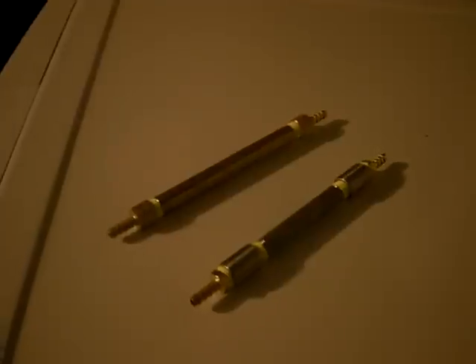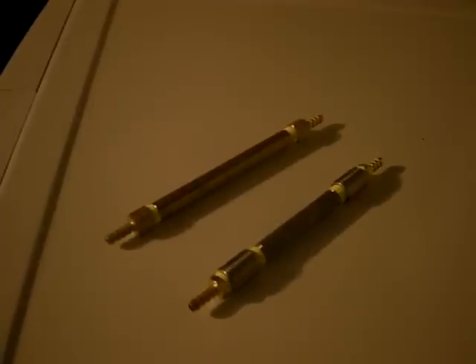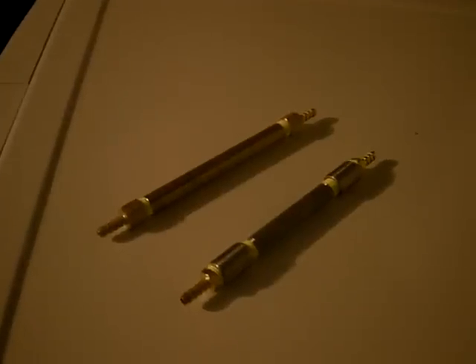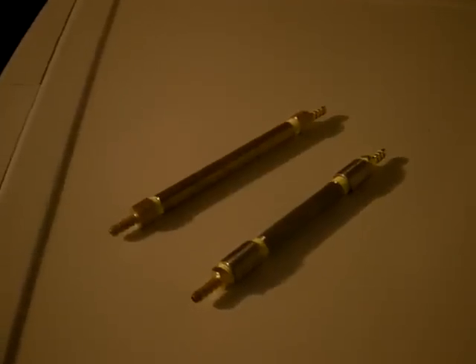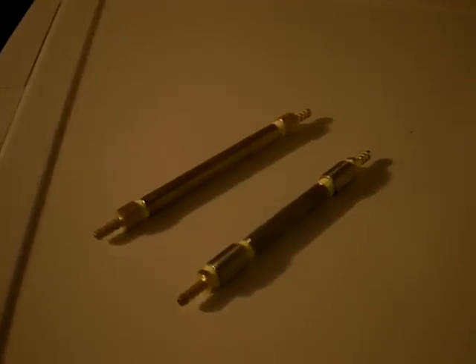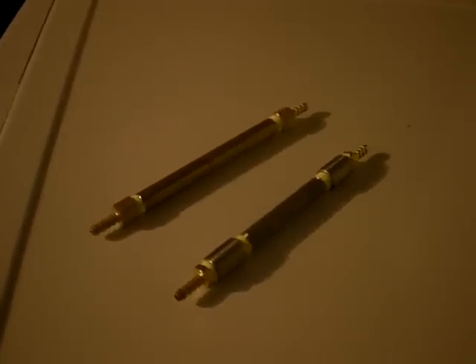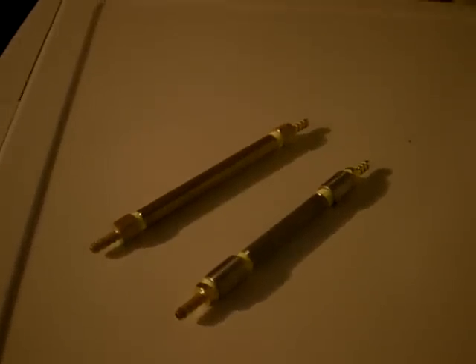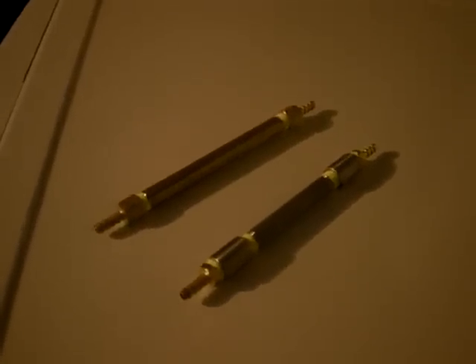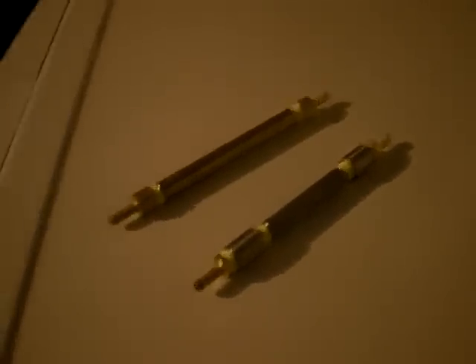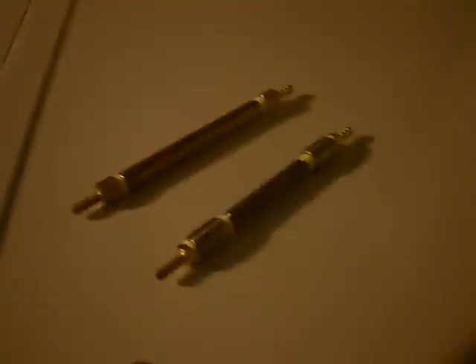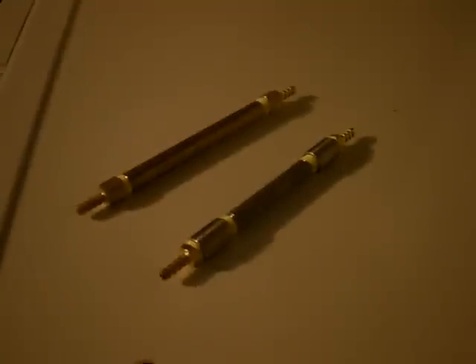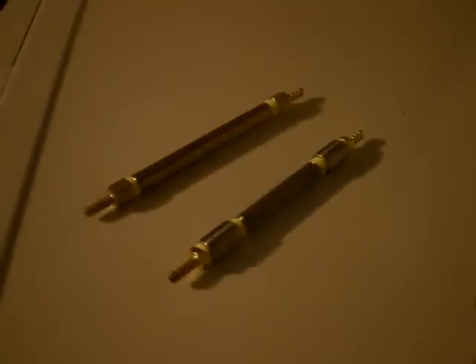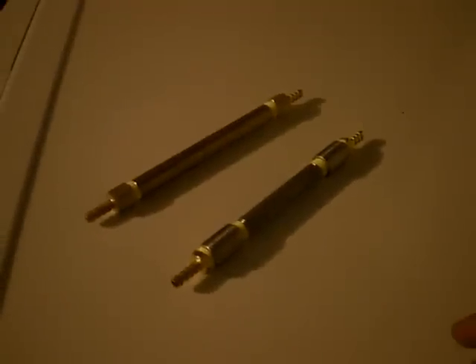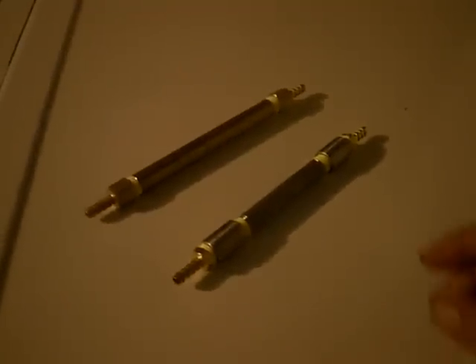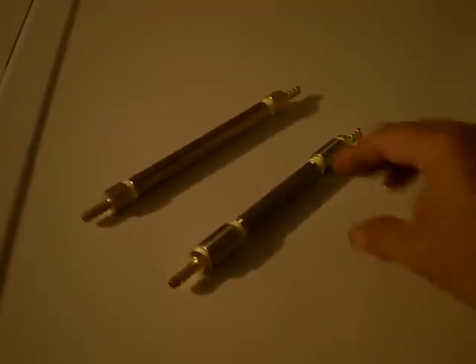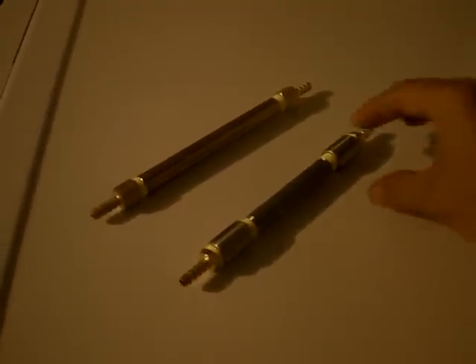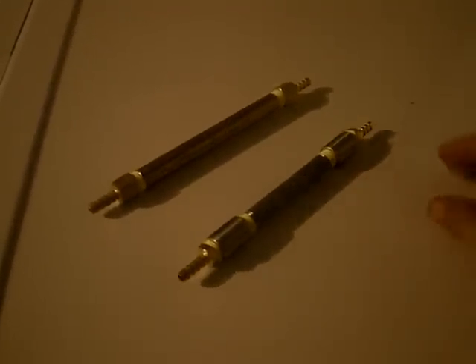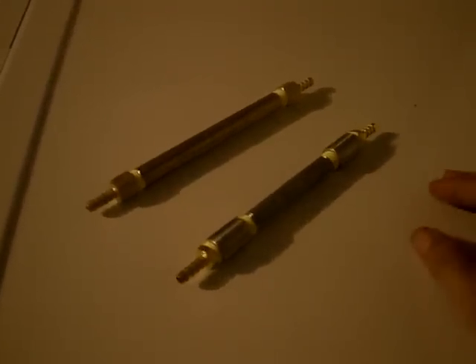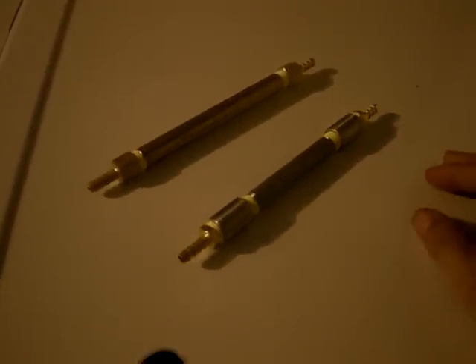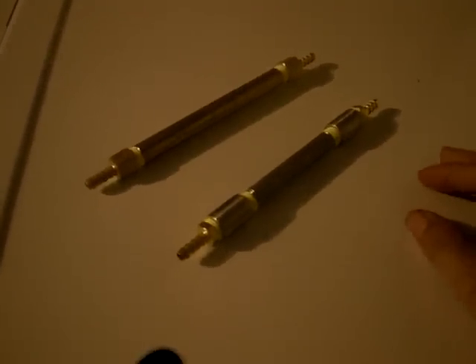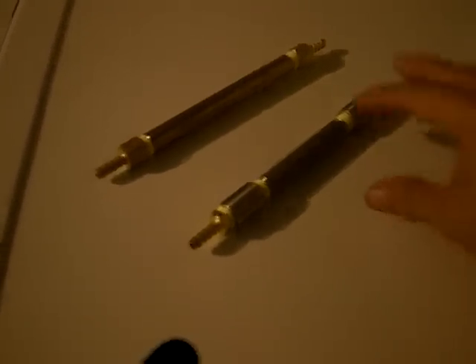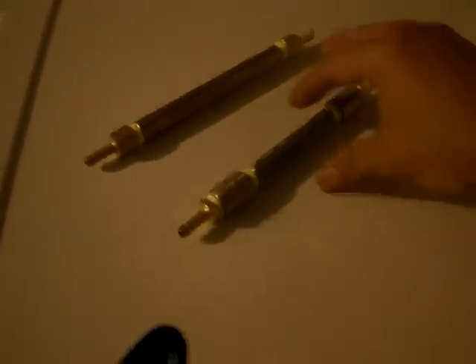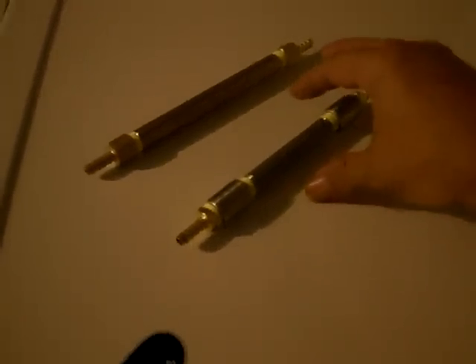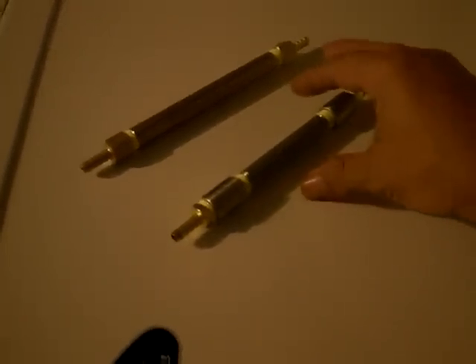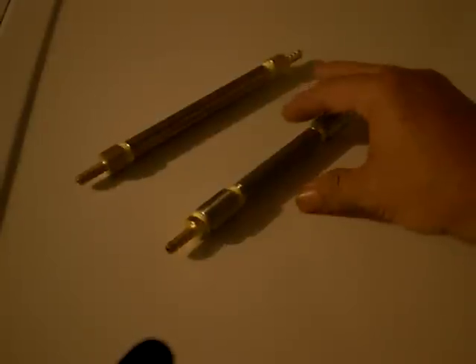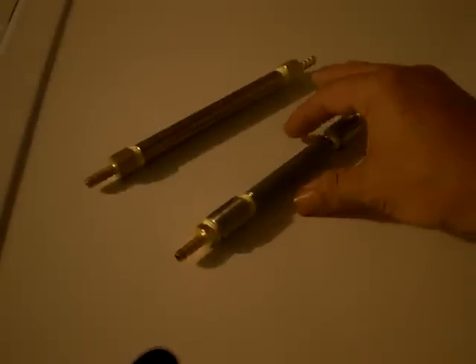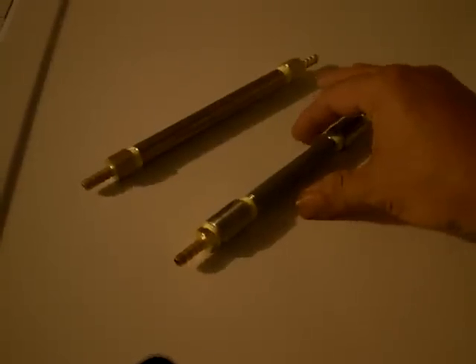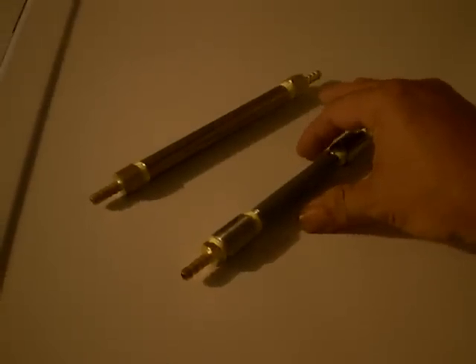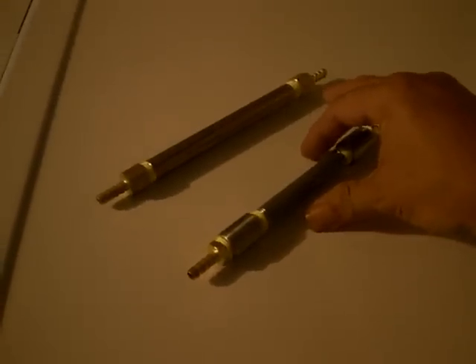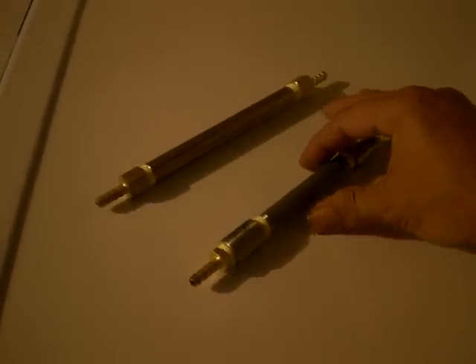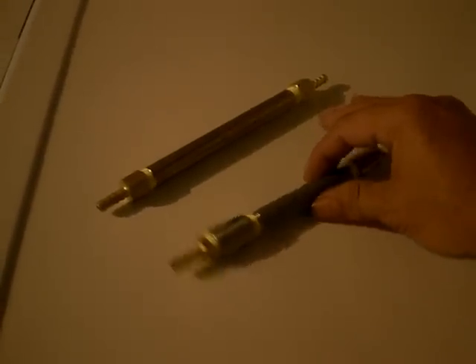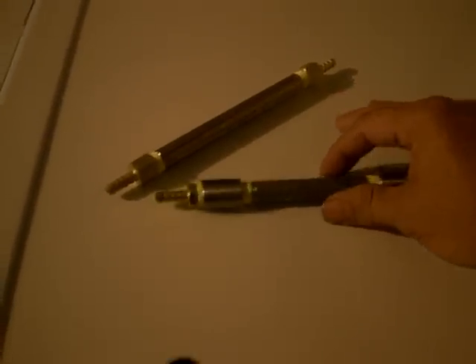Good evening everyone, this is Luther B40, just making this video to give you a short little warning about these flashback arrestors.